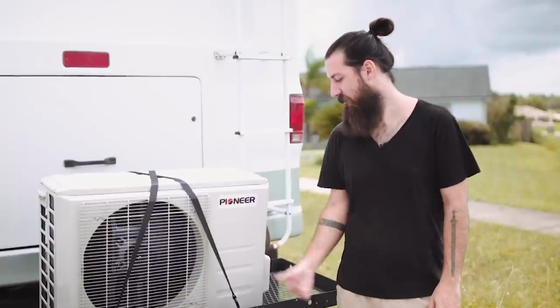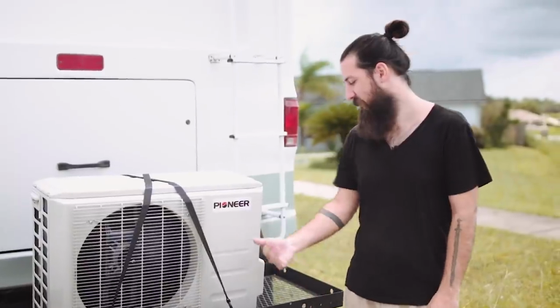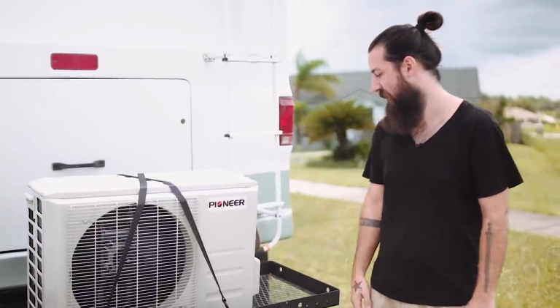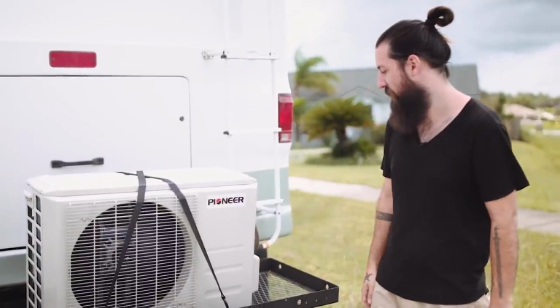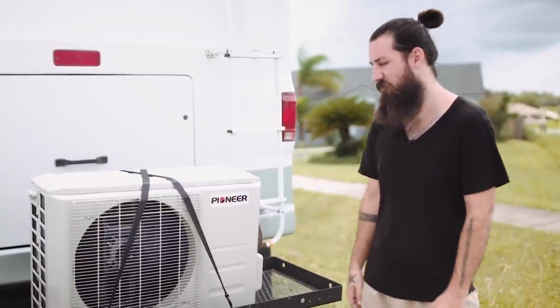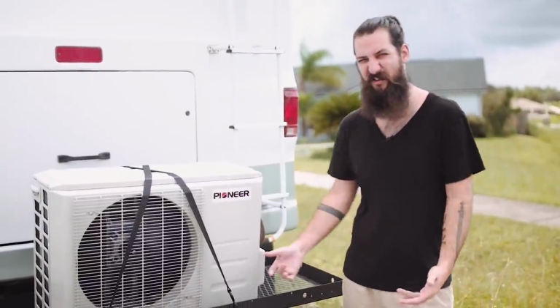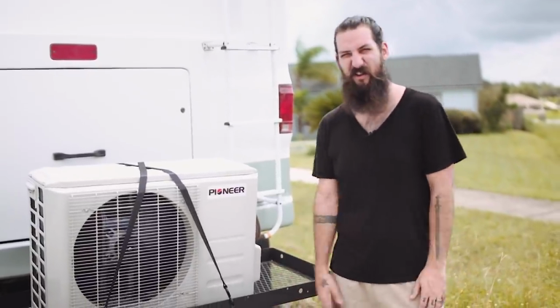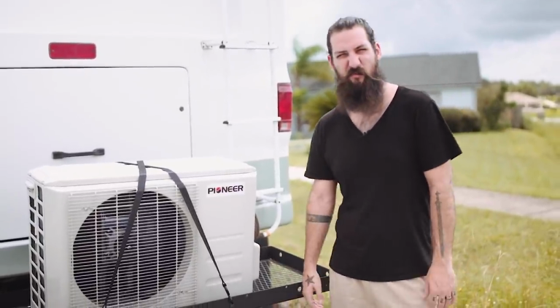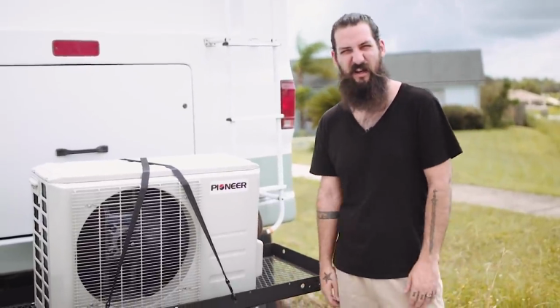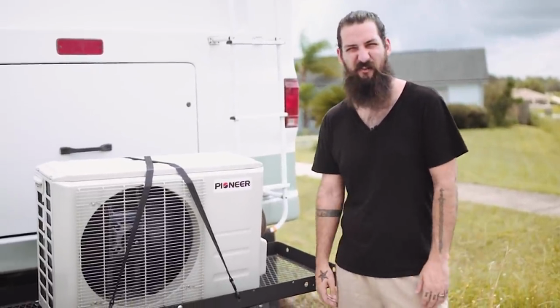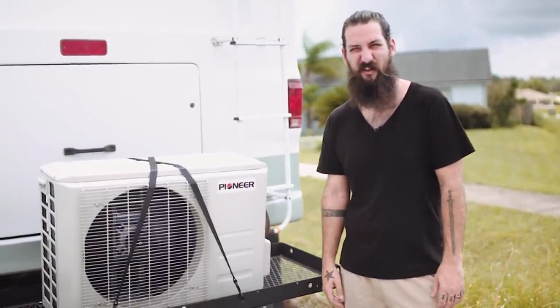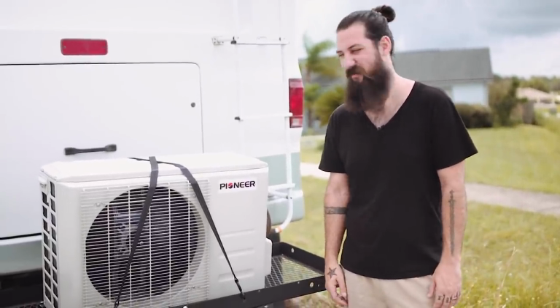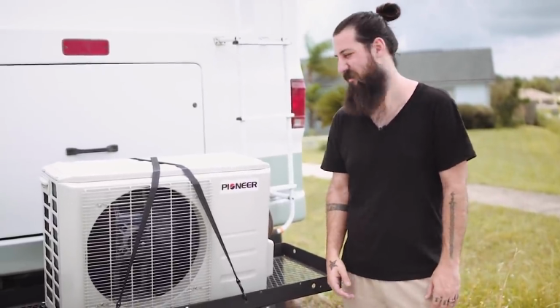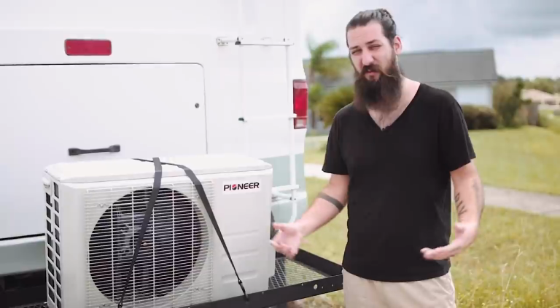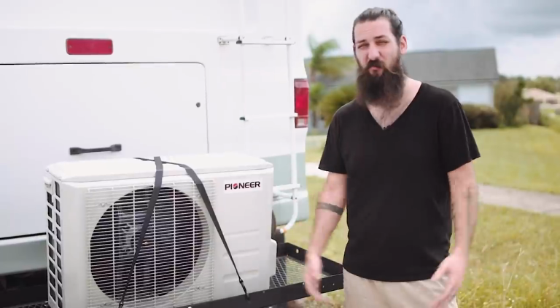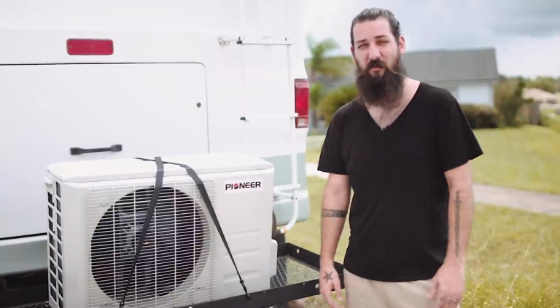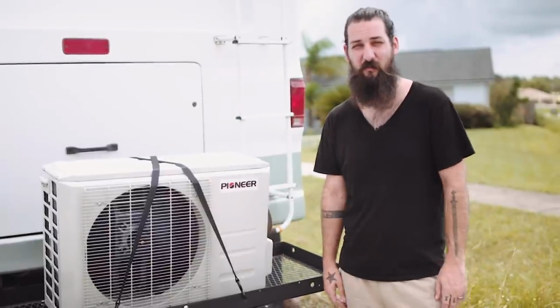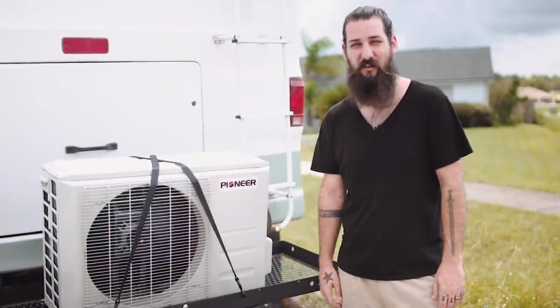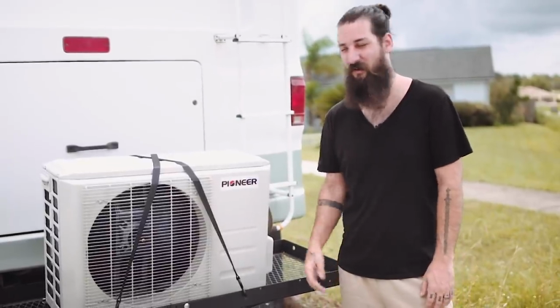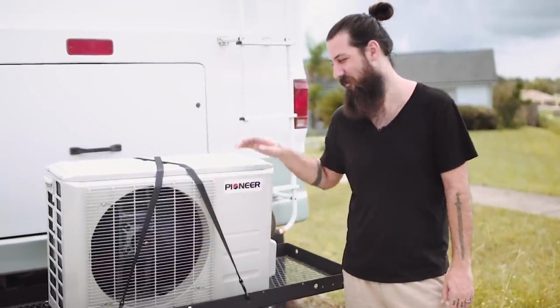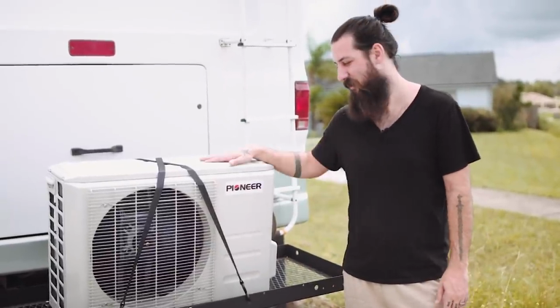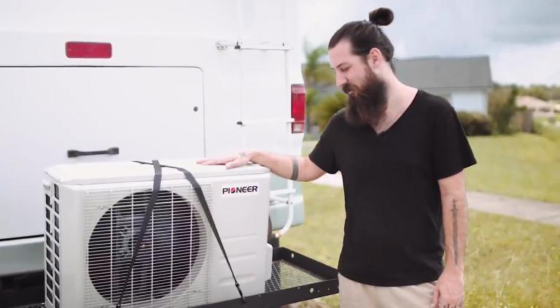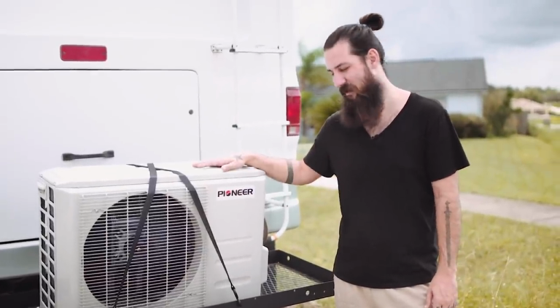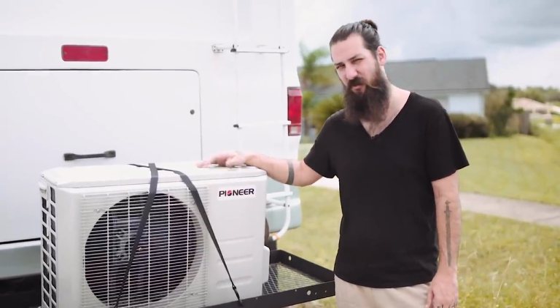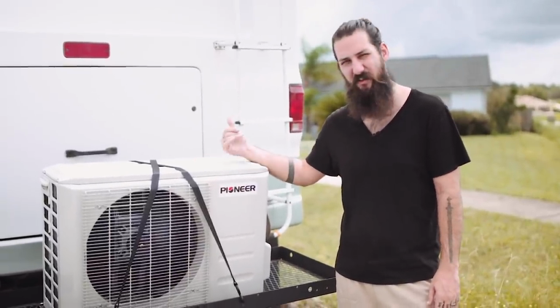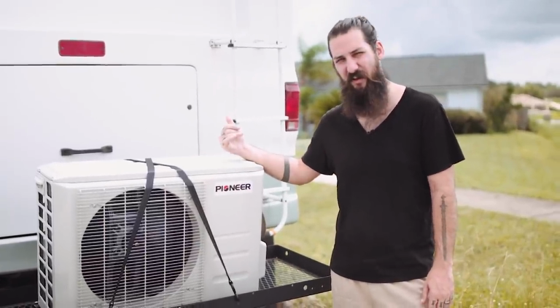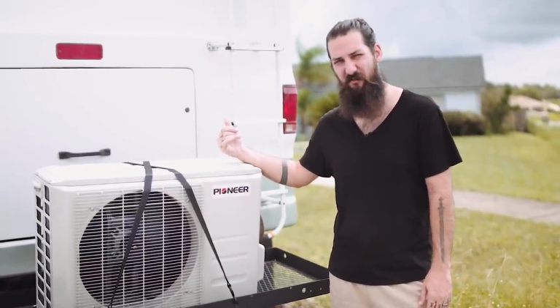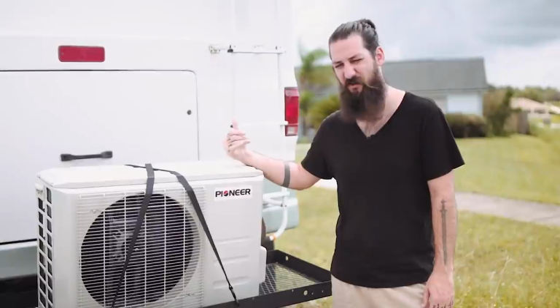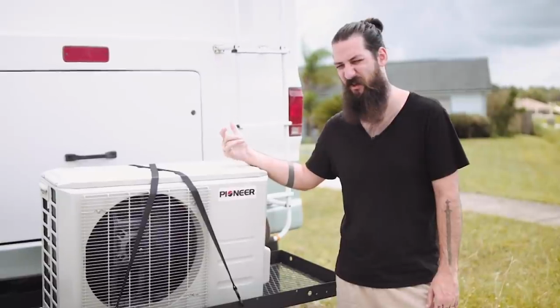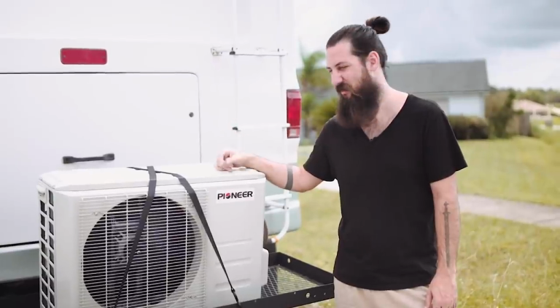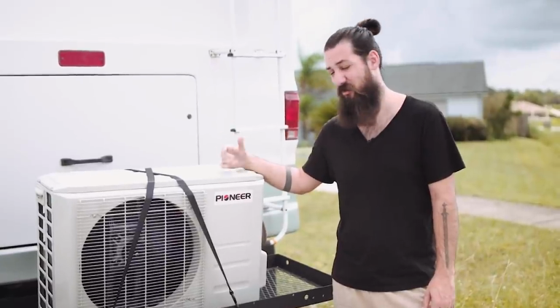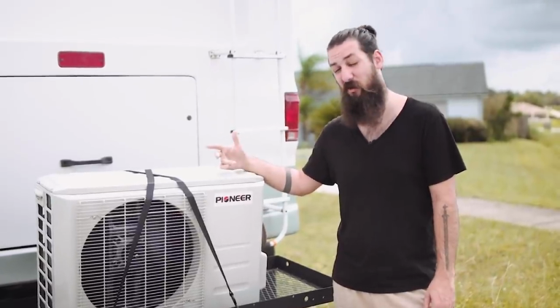Basically, it's just a household unit. It's what they put on tiny houses nowadays. It's what the whole world uses besides America, really. And it's just an outdoor unit and an indoor unit, just like your house, just smaller.